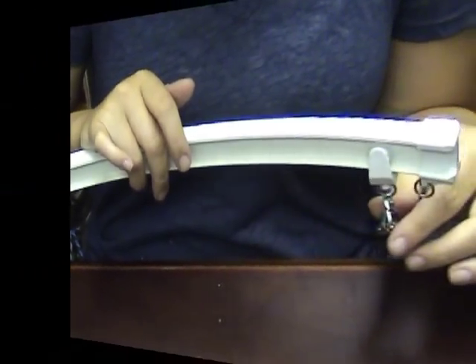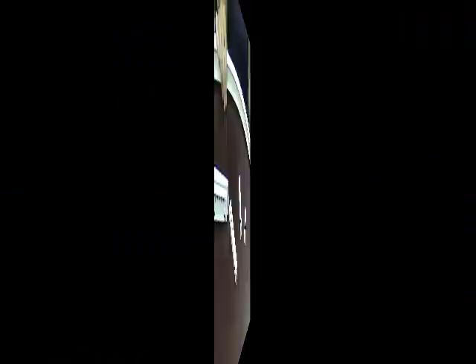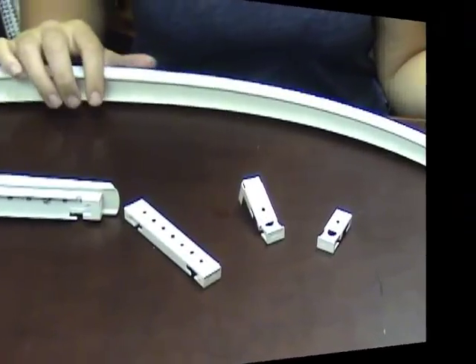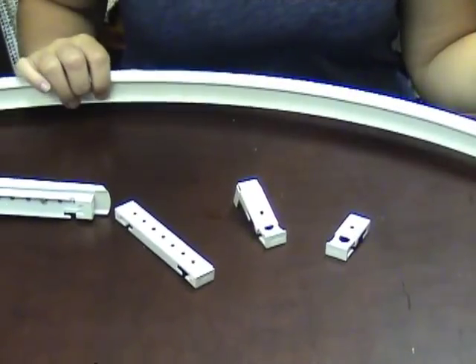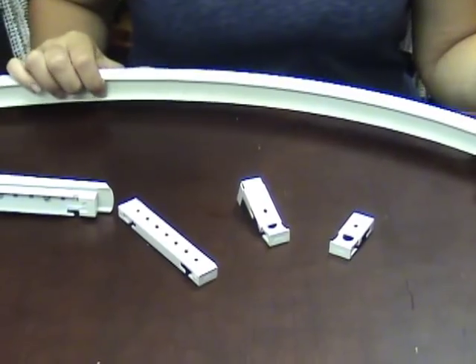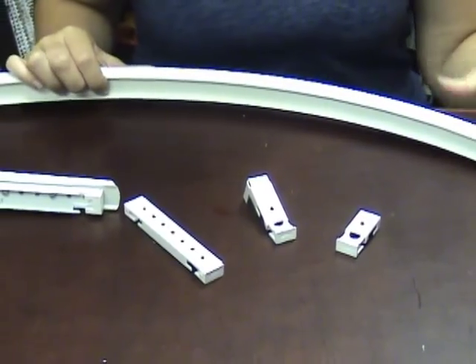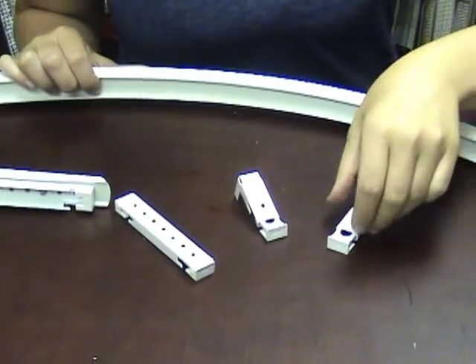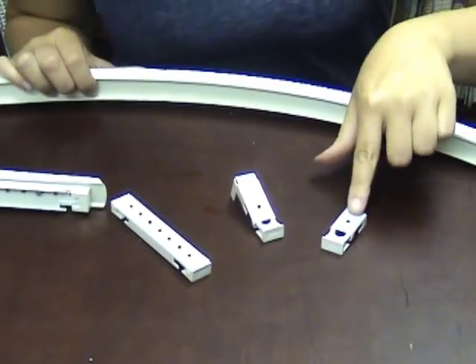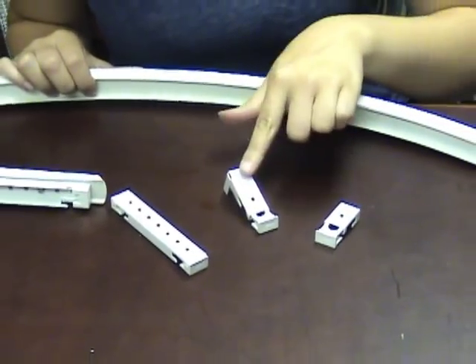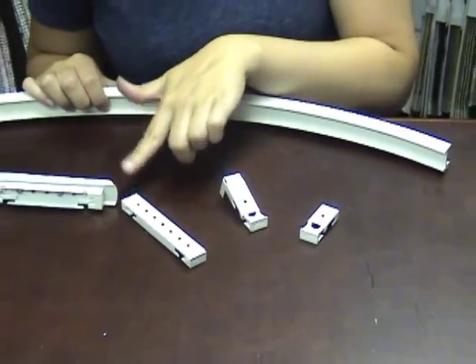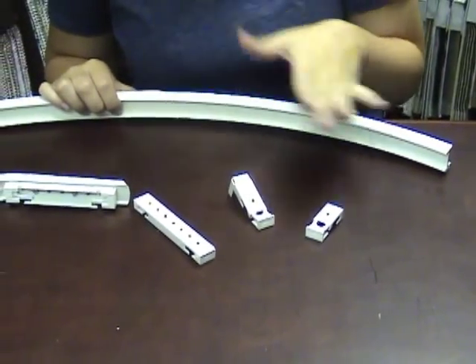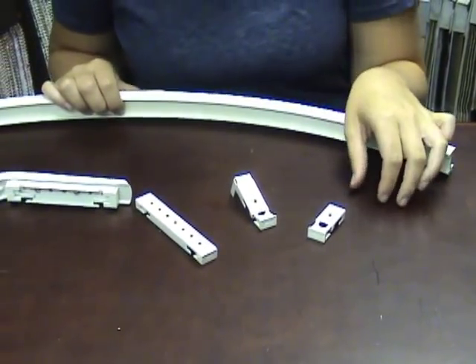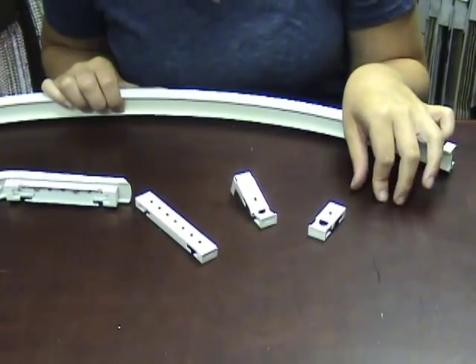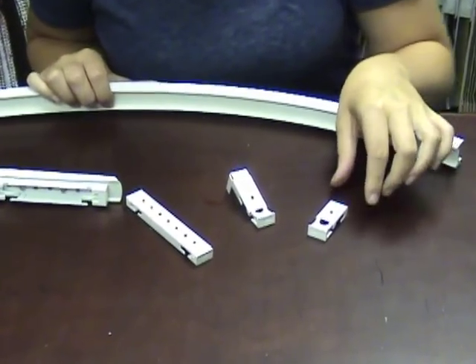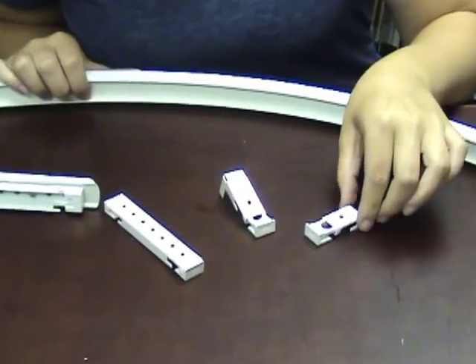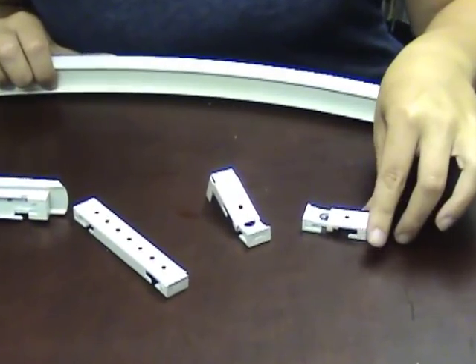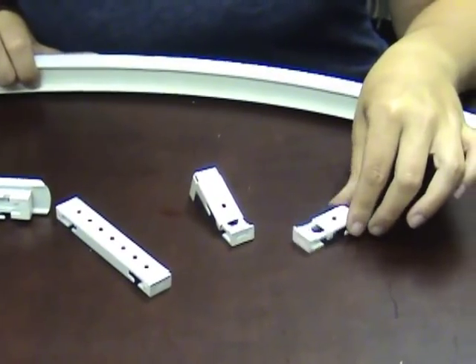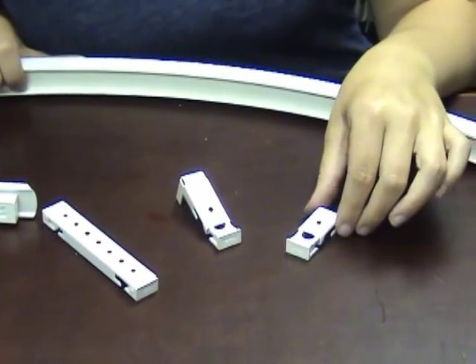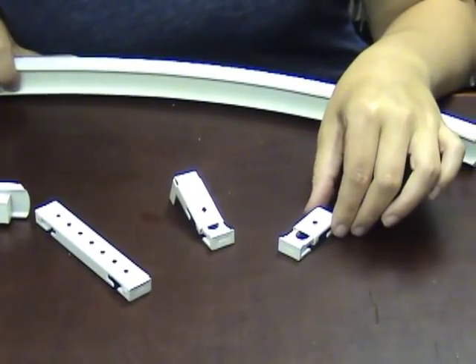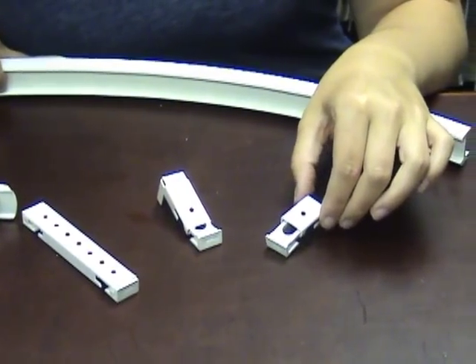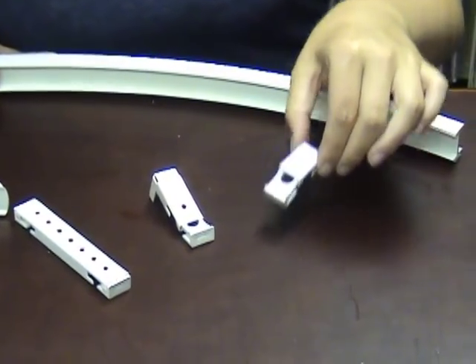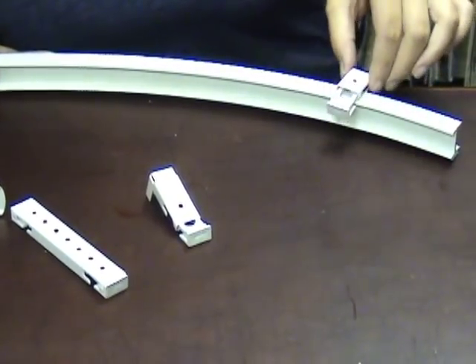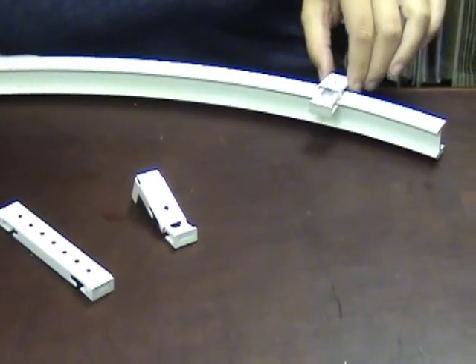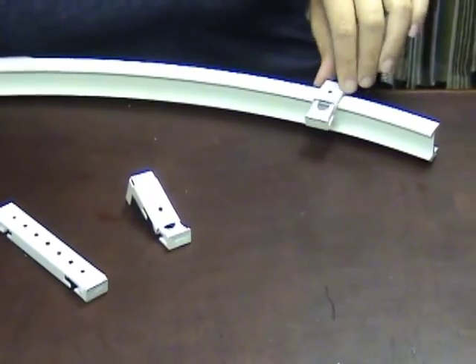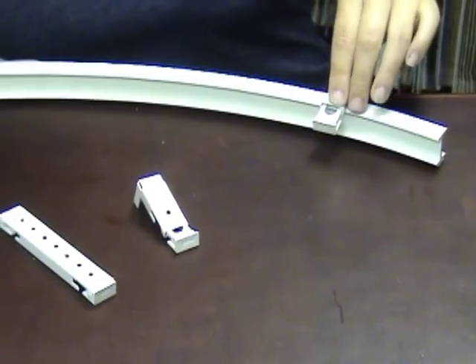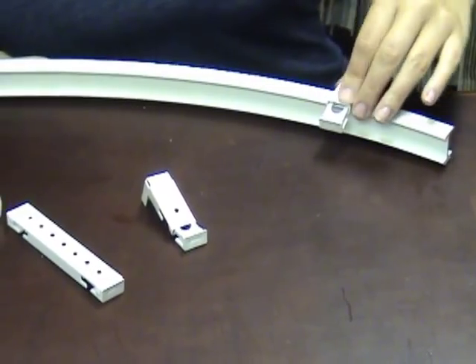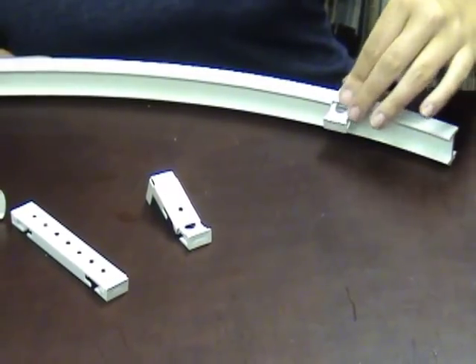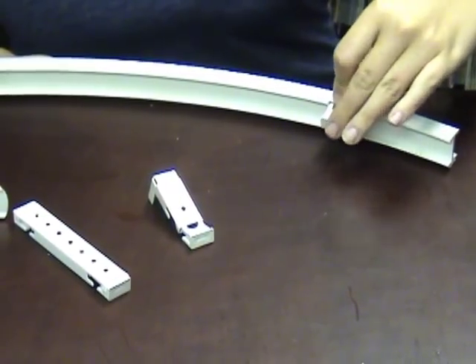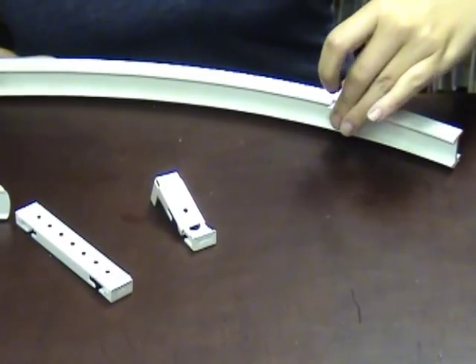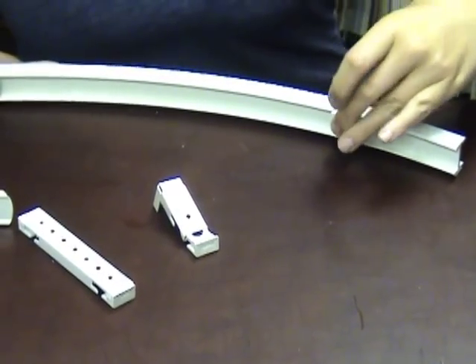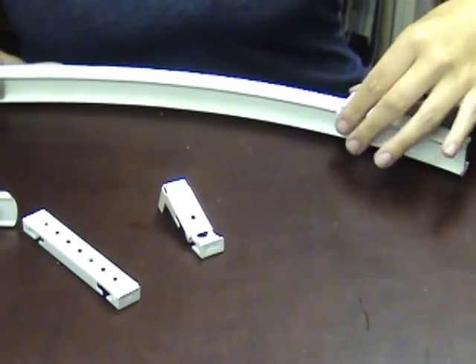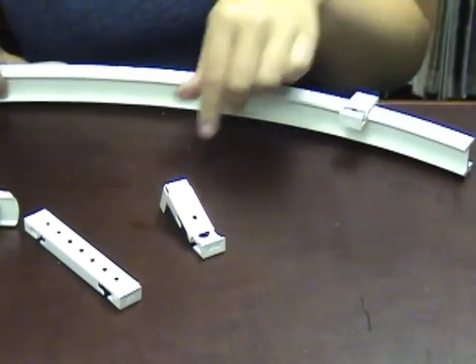When installing your heavy-duty flexible track there are several different brackets and several different ways that you can install it. This is the ceiling mount cartridge — it just screws in directly to the ceiling, and then you put your track in and snap it on just like that.